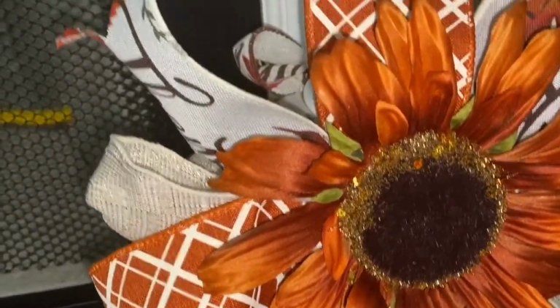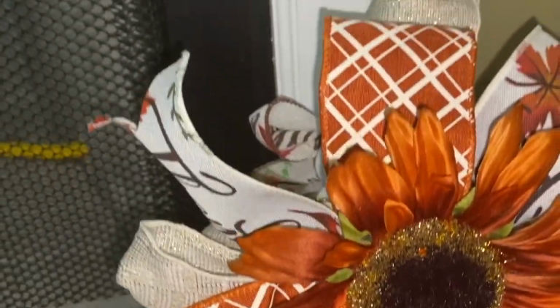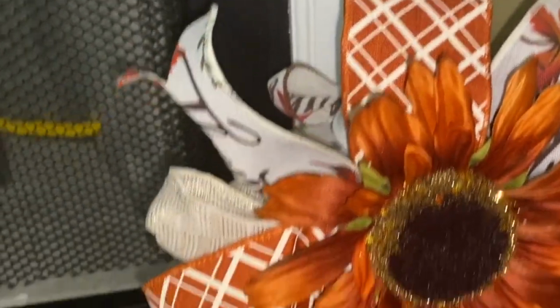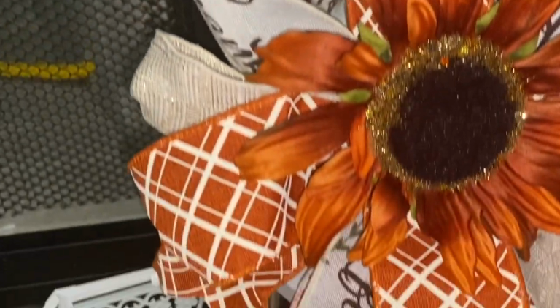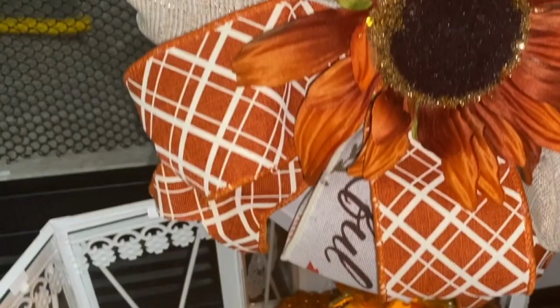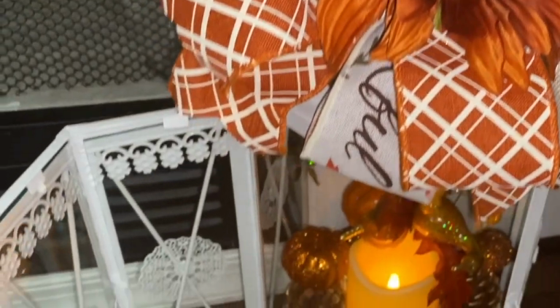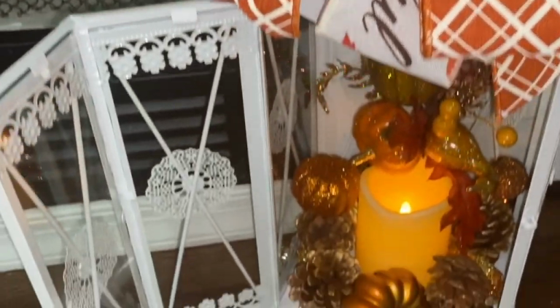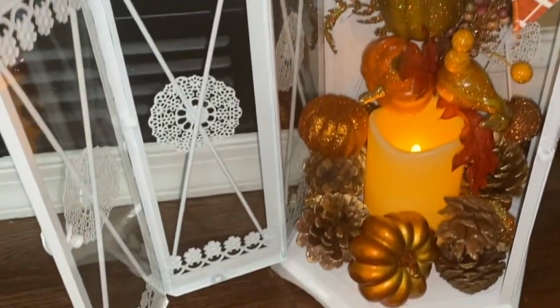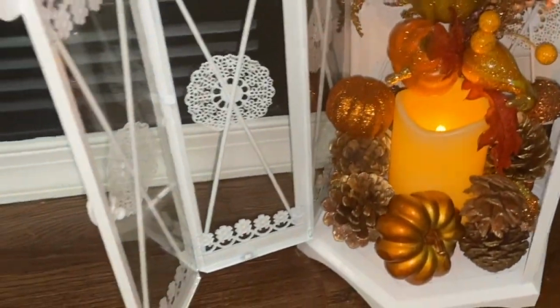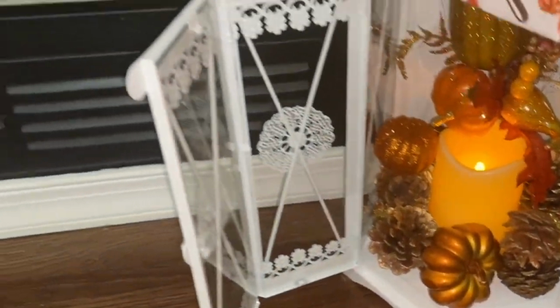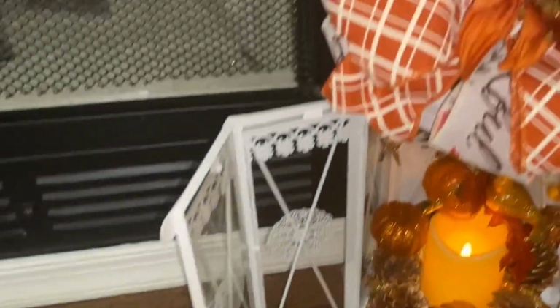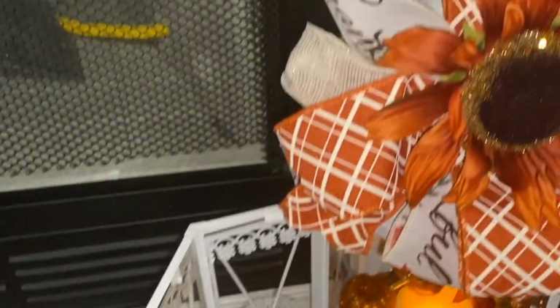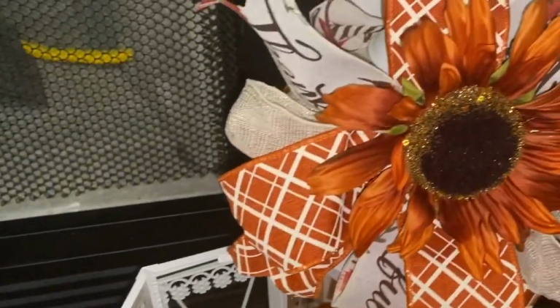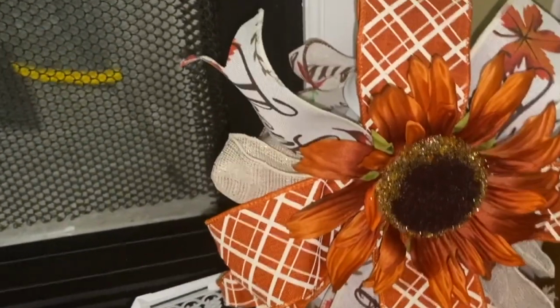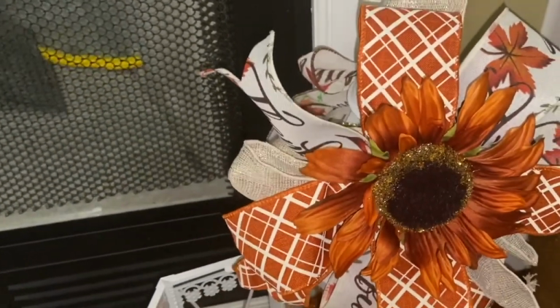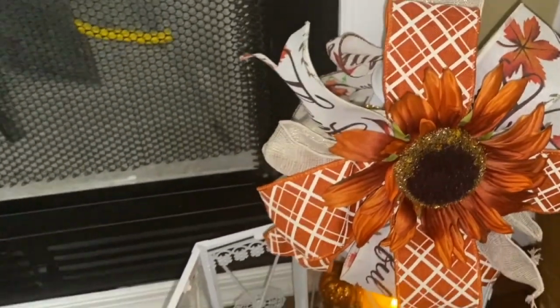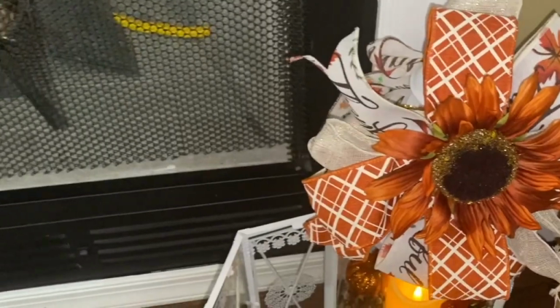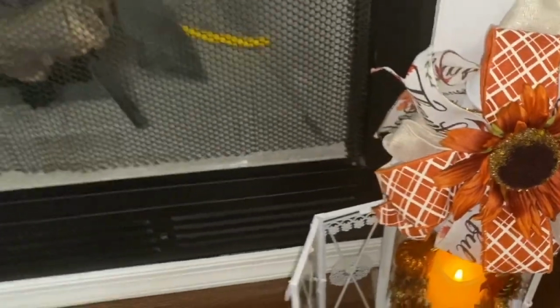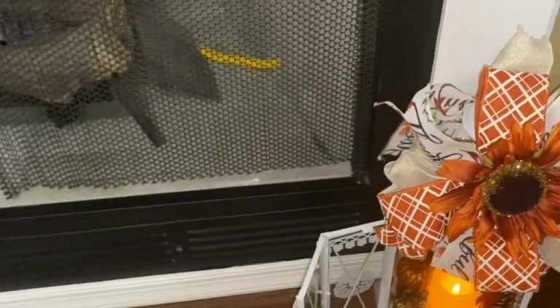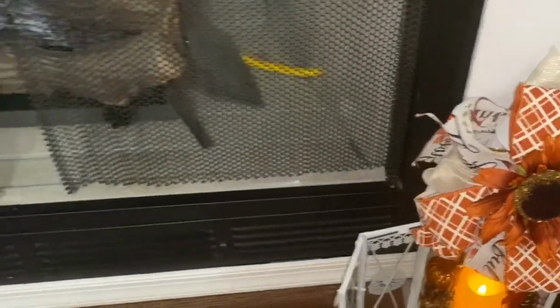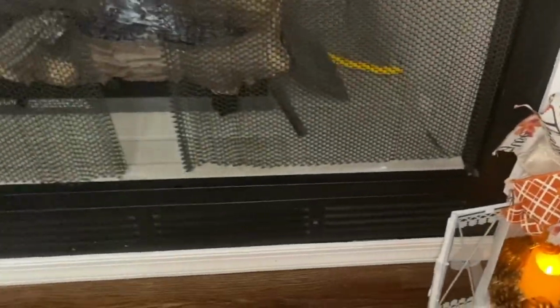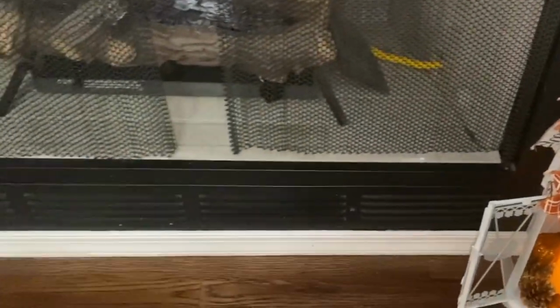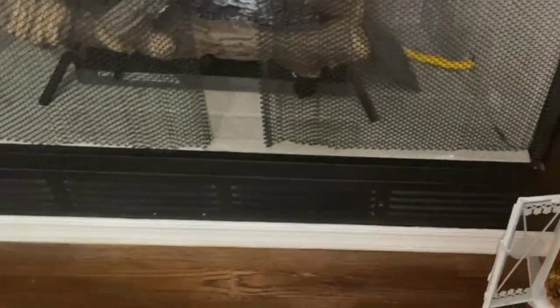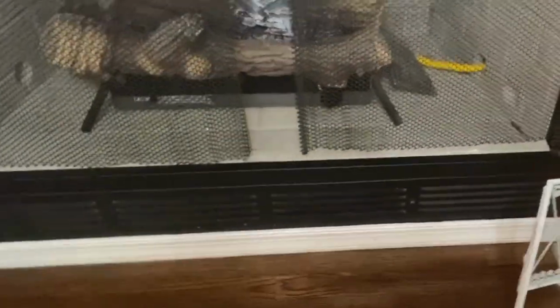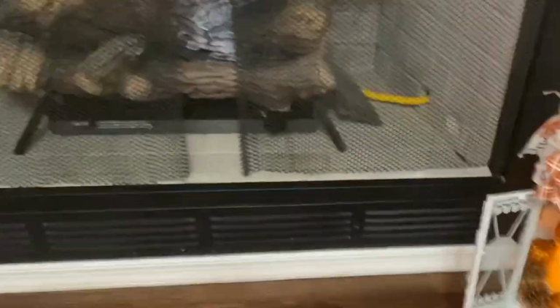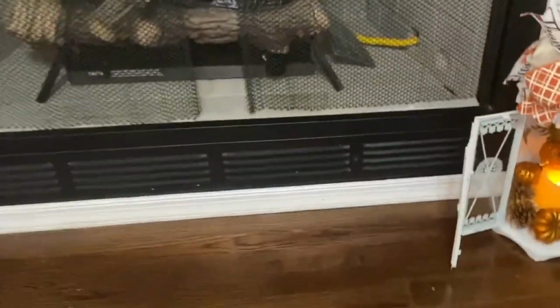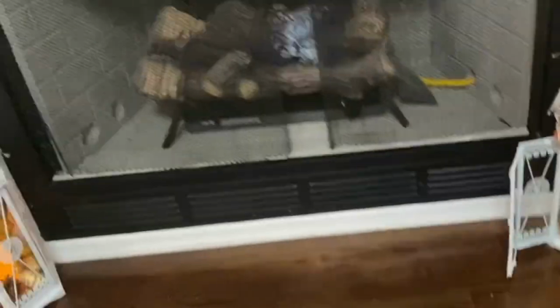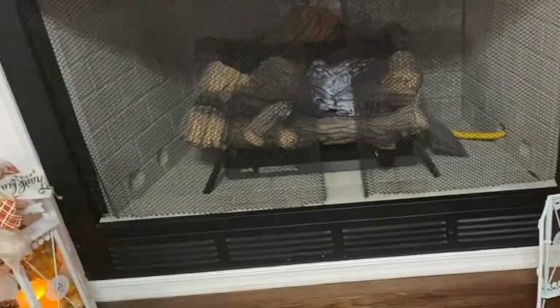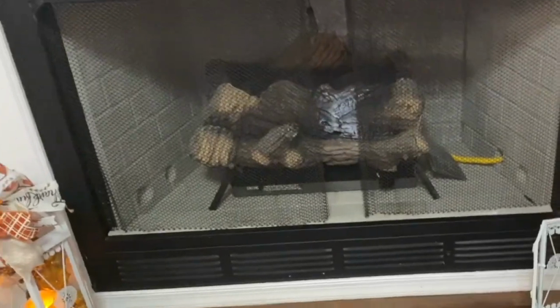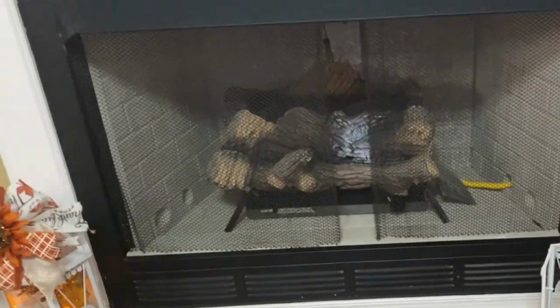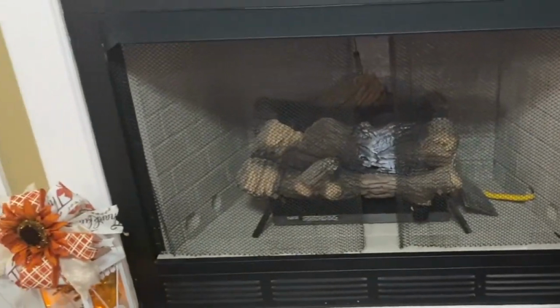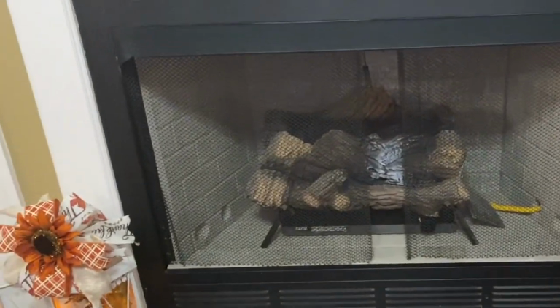I hope you like it. I'm really happy with it. This is how we'll be decorating for the fall — each side of the fireplace.